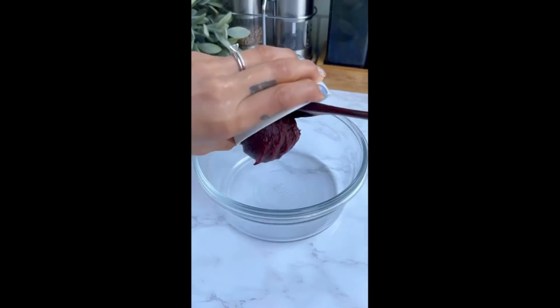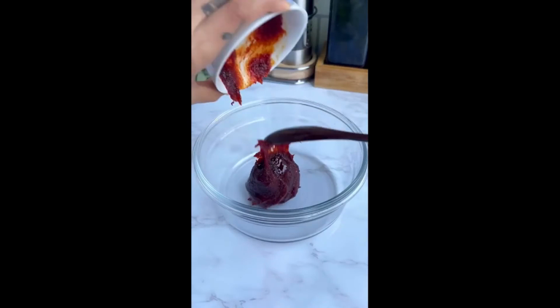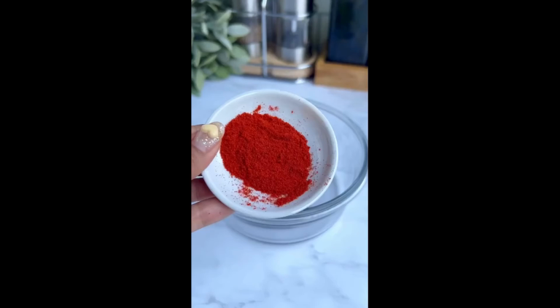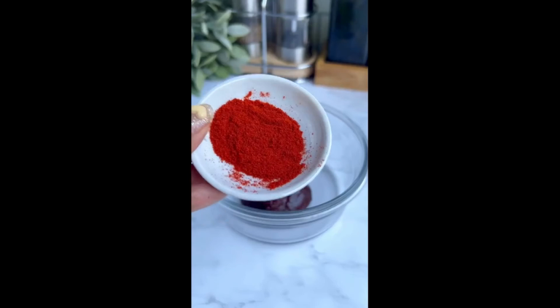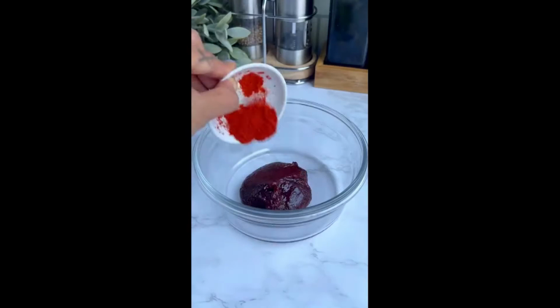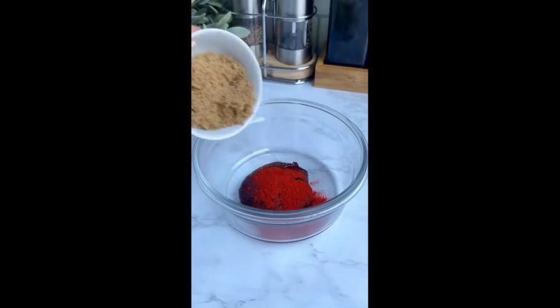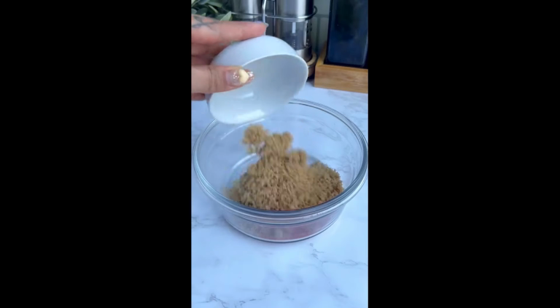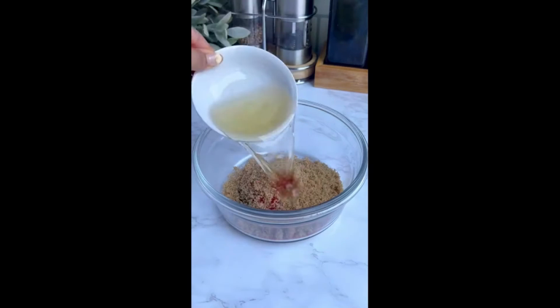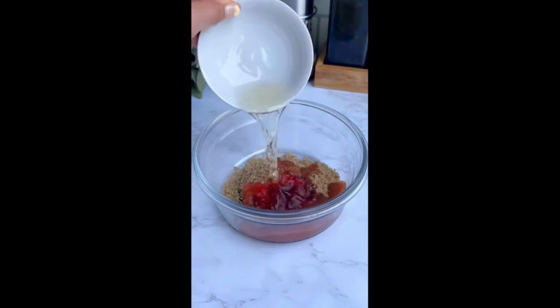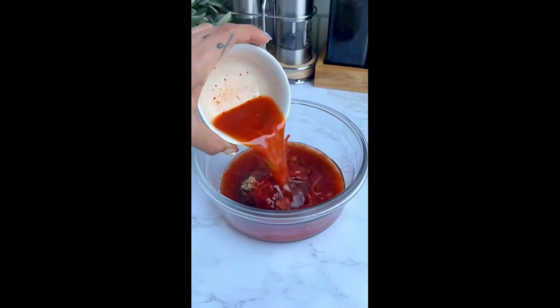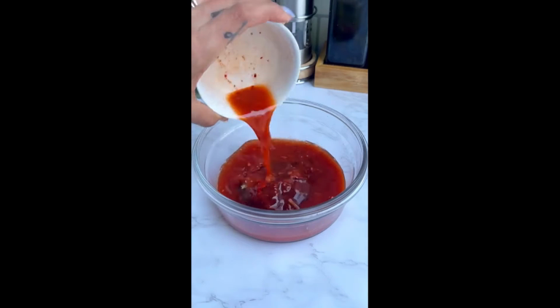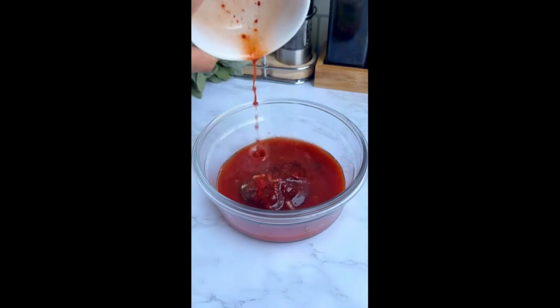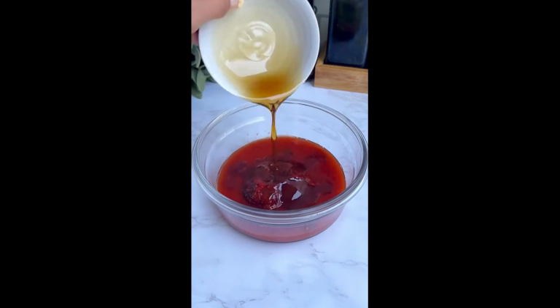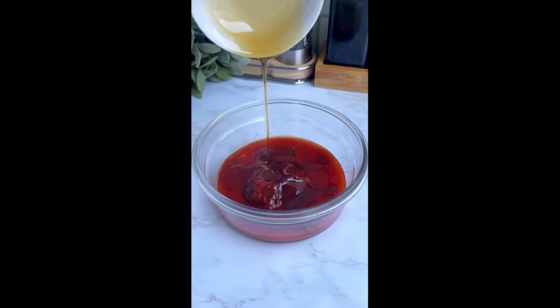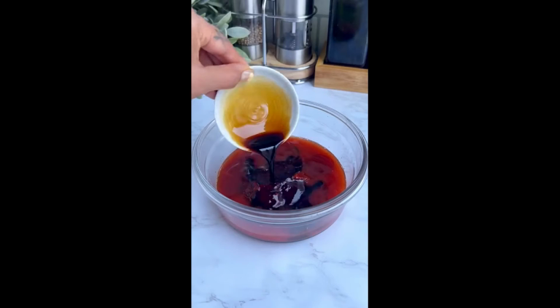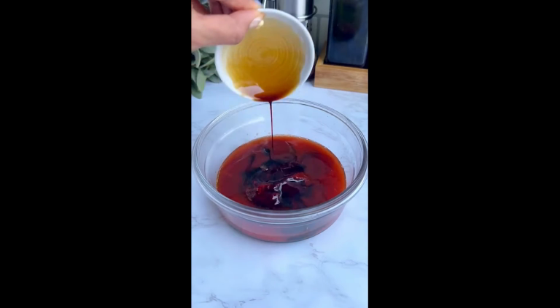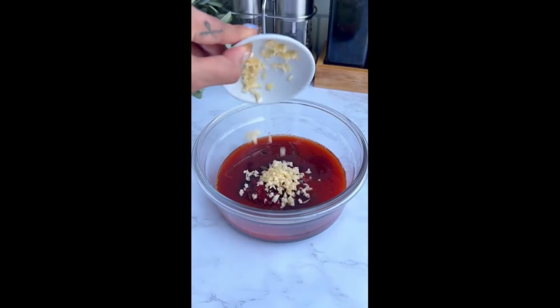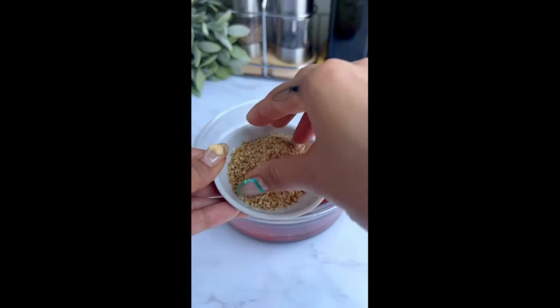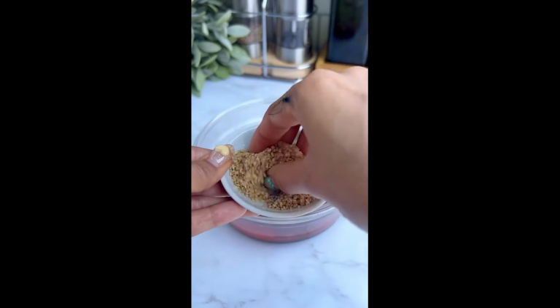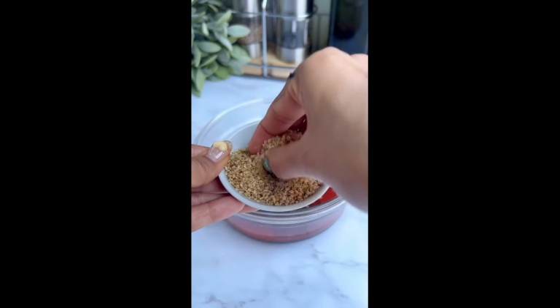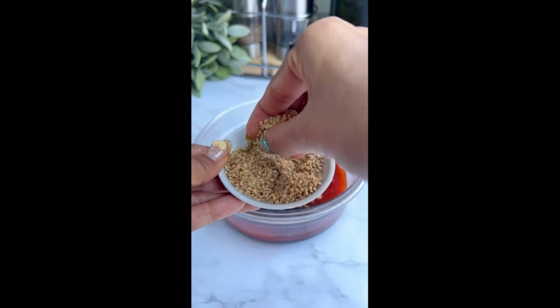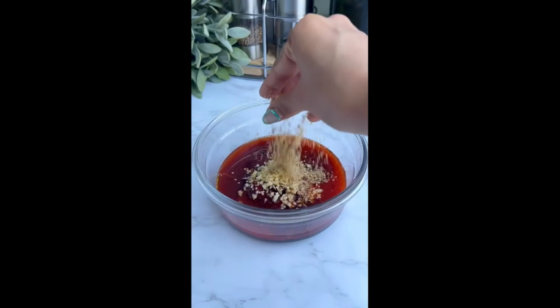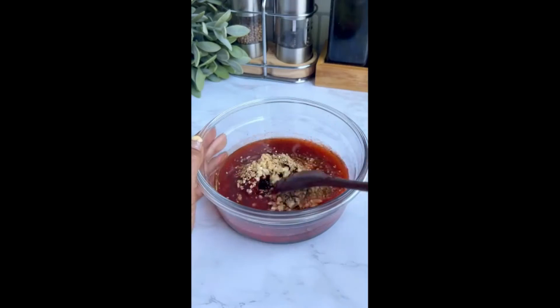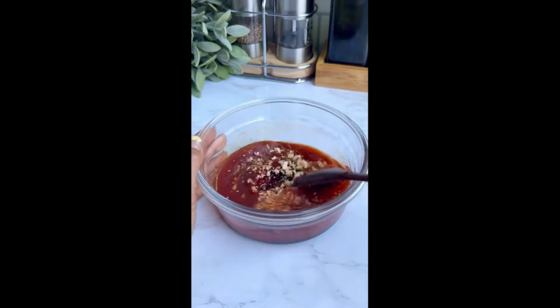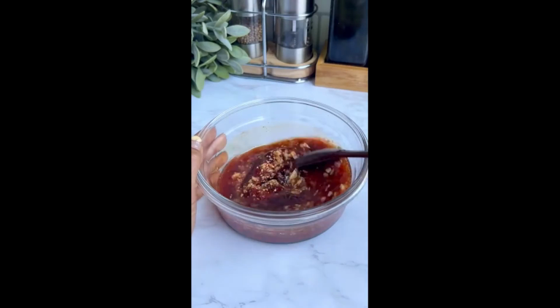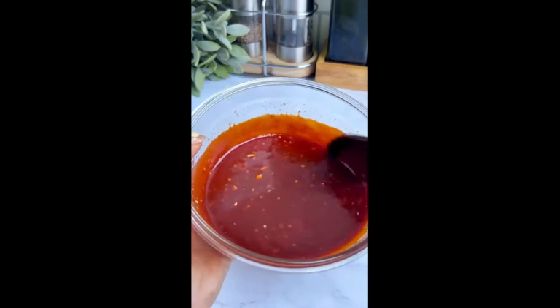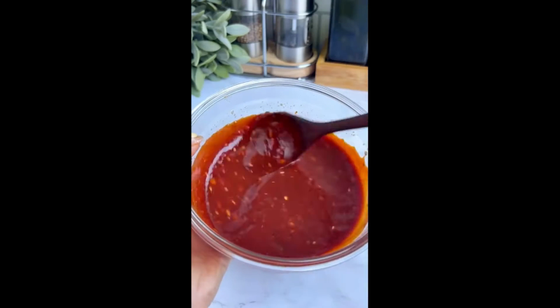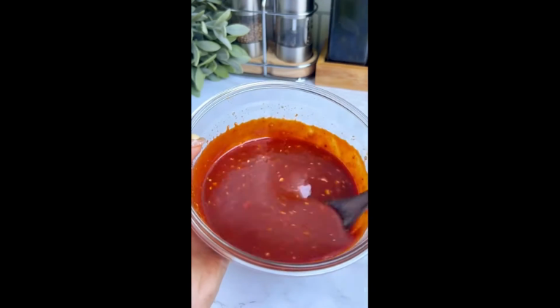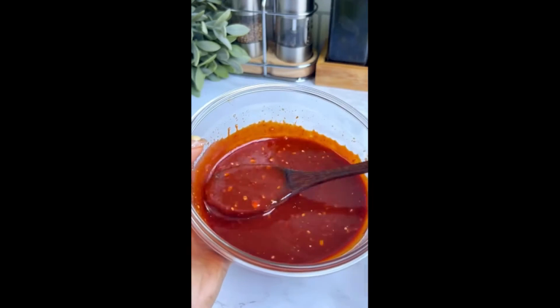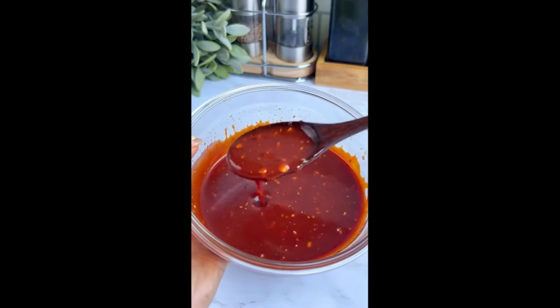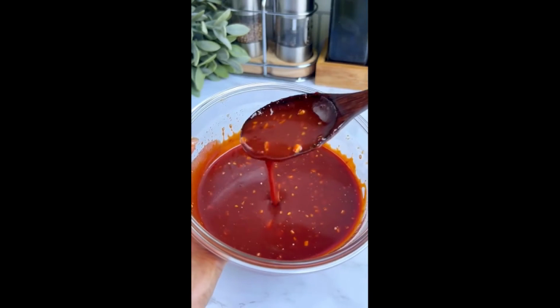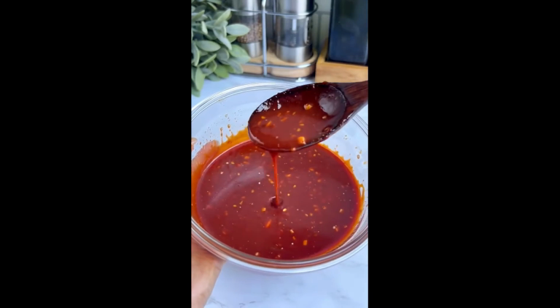For the sauce, combine gochujang, fine gochugaru, sugar, vinegar, well-fermented kimchi juice, sesame oil, soy sauce, garlic, and some of the crushed sesame seeds. Mix together until smooth, then add some chopped kimchi.